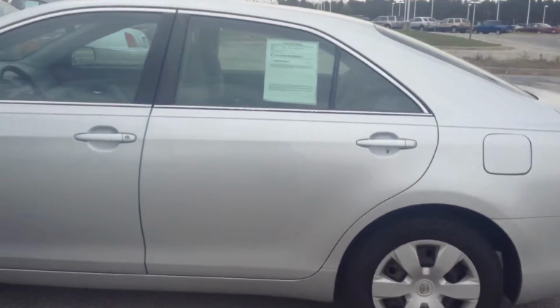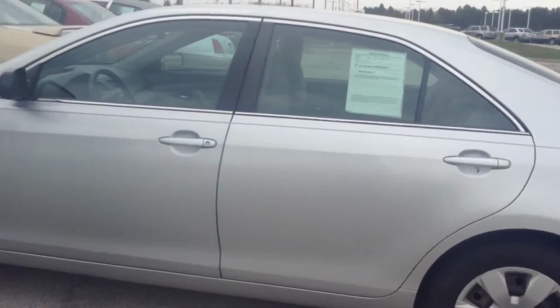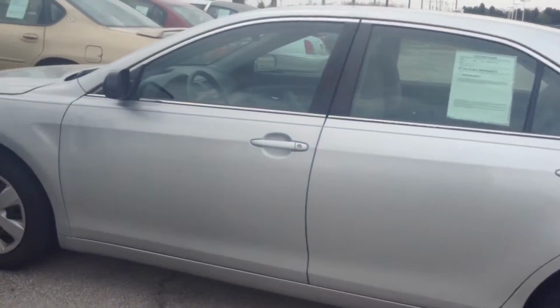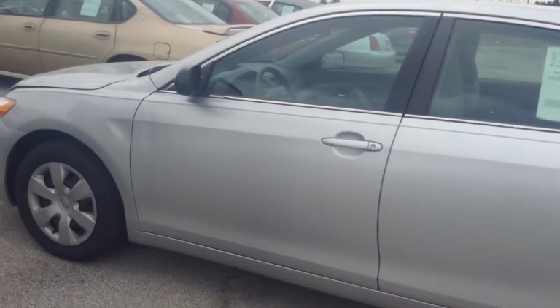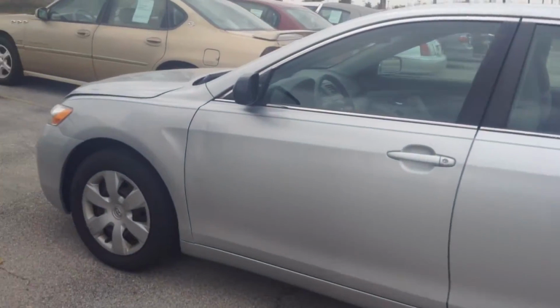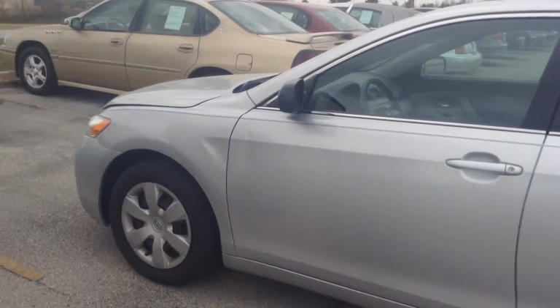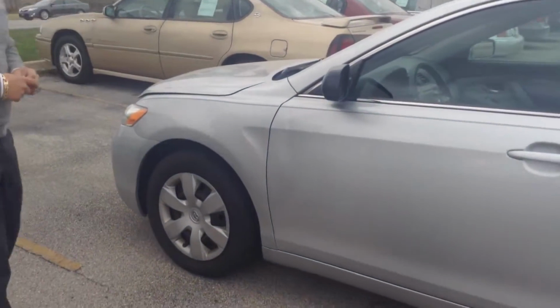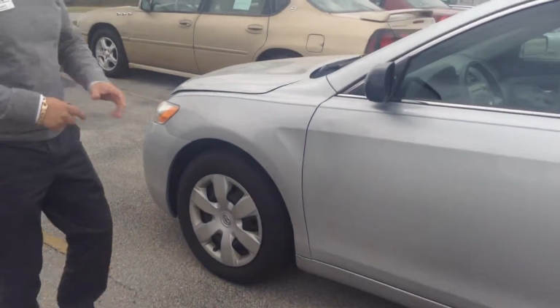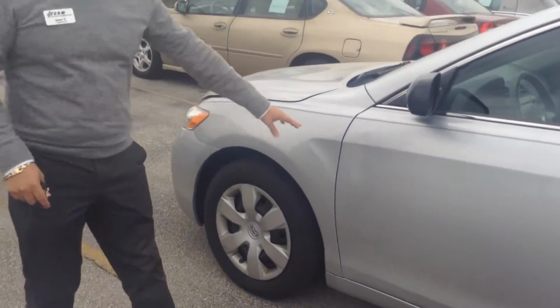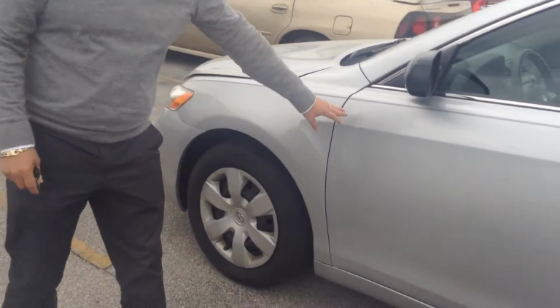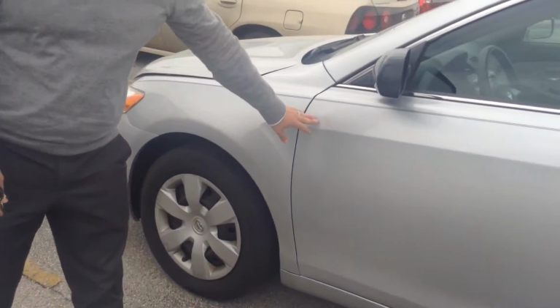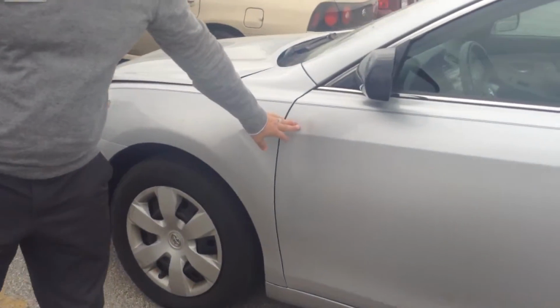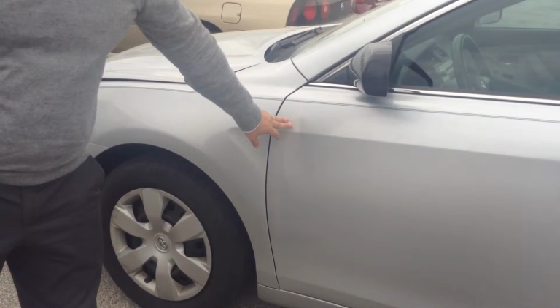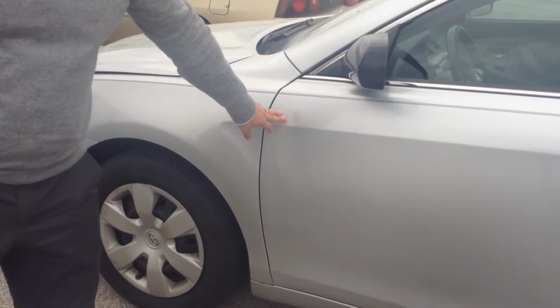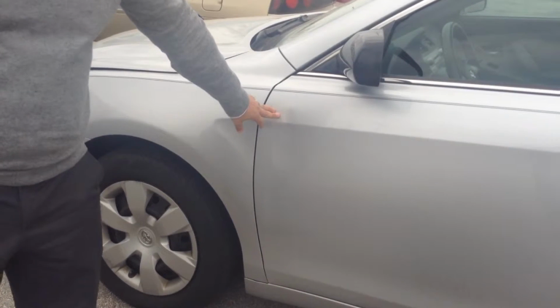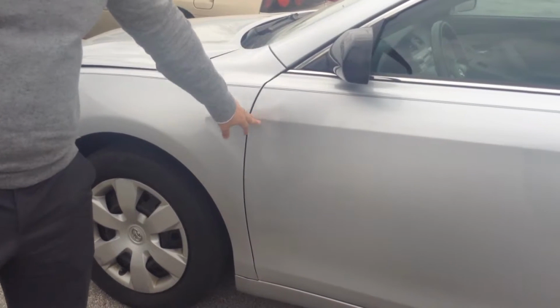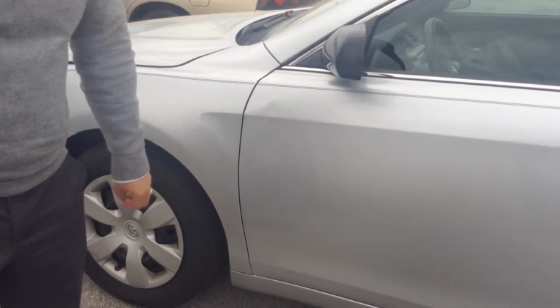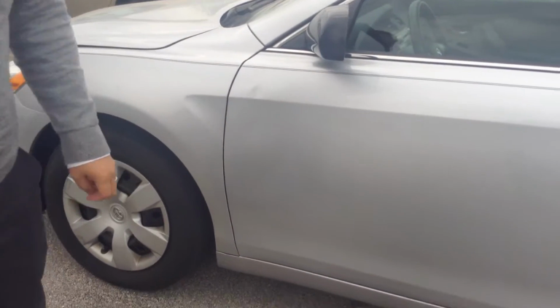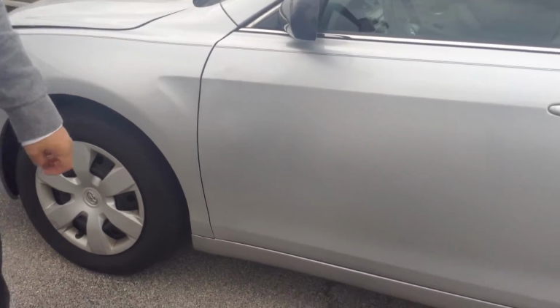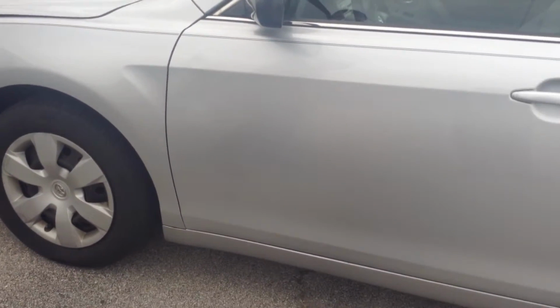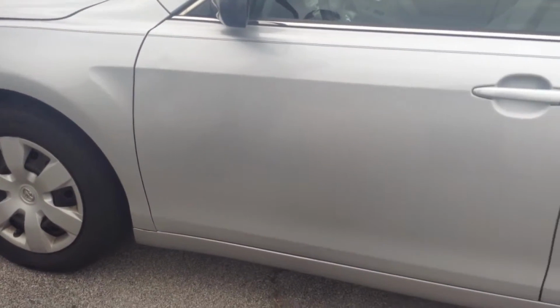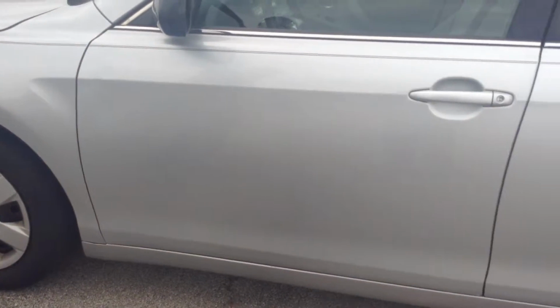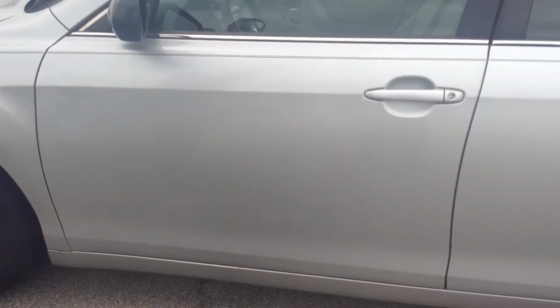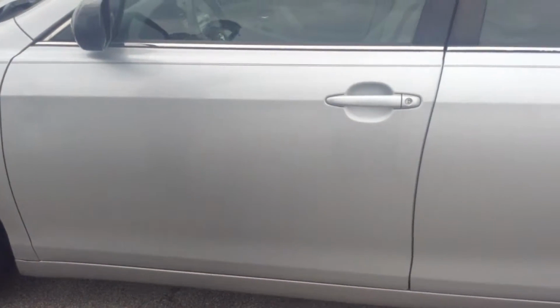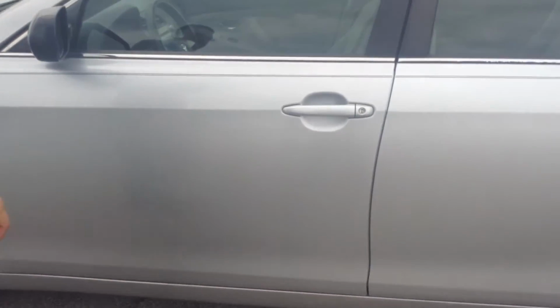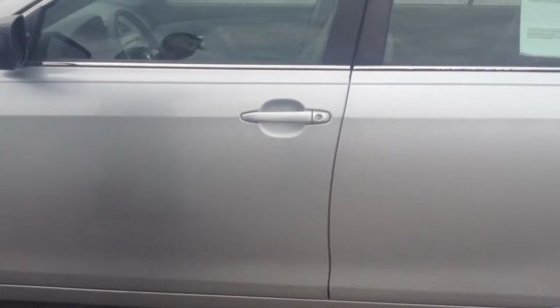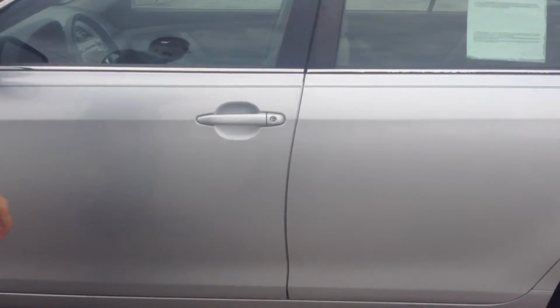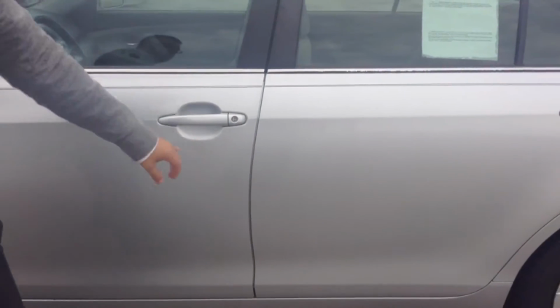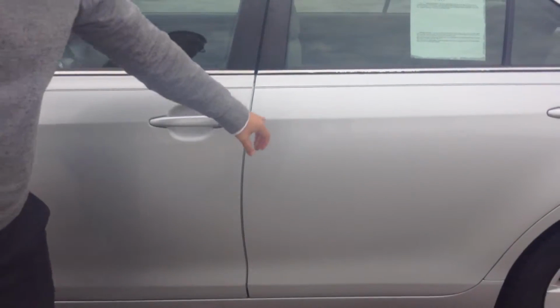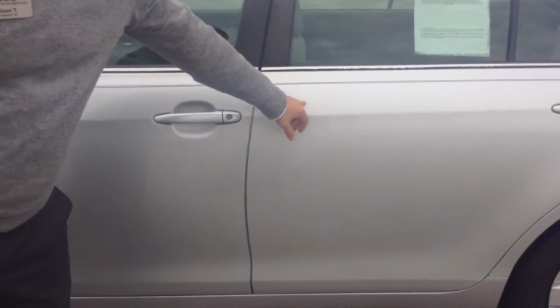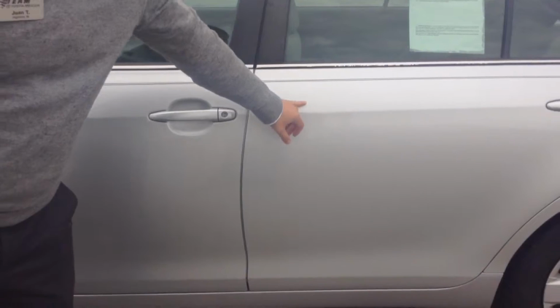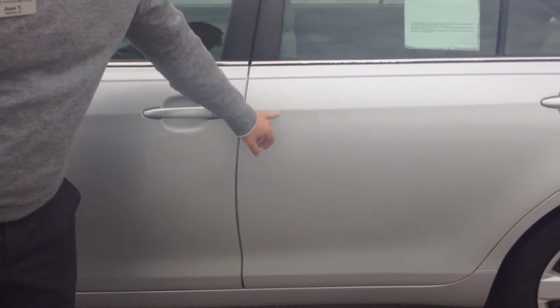Starting on the driver's side, you do see a small dent right here by the door. Coming towards the back, you see a small scratch right here.